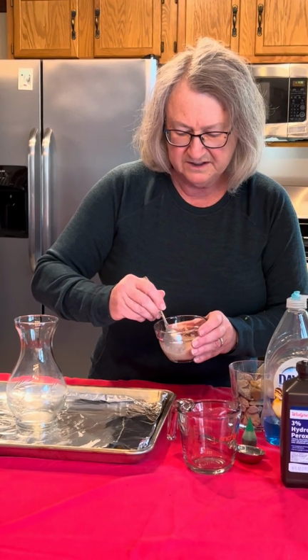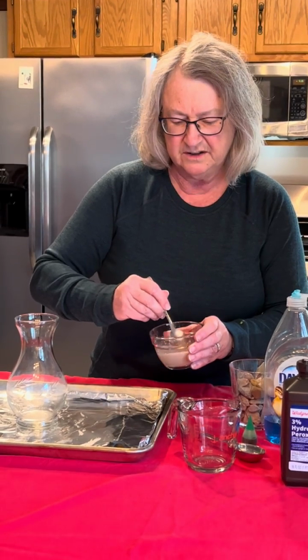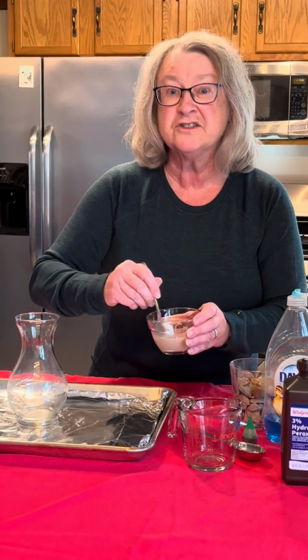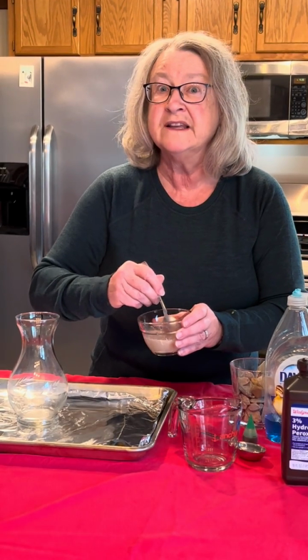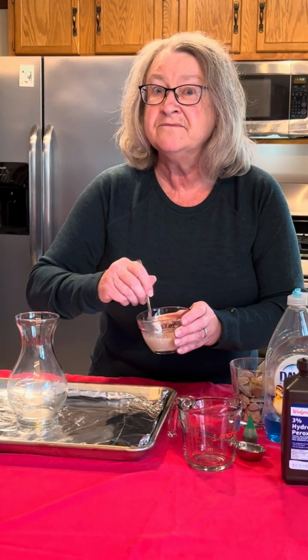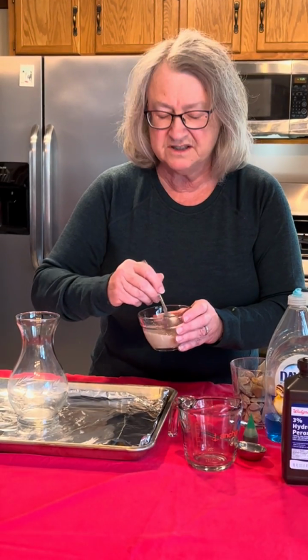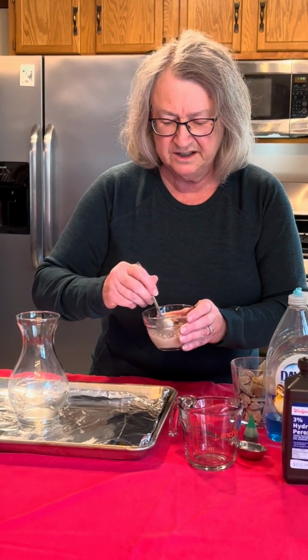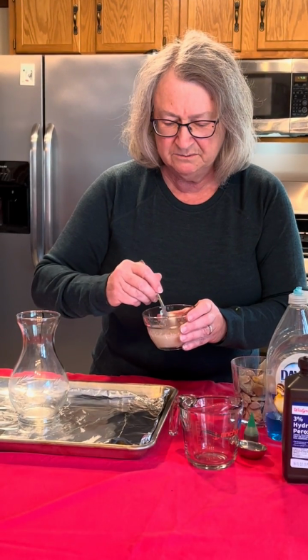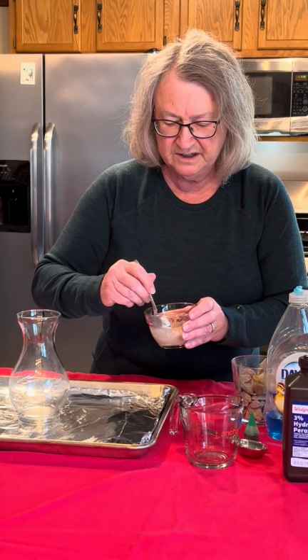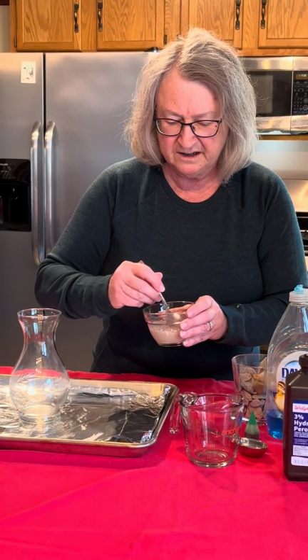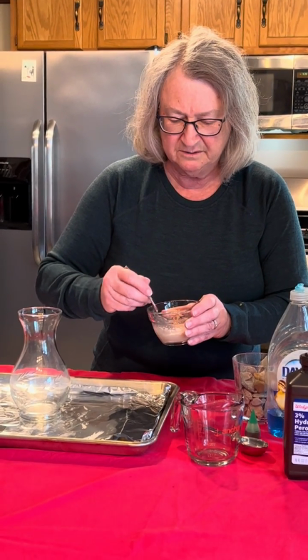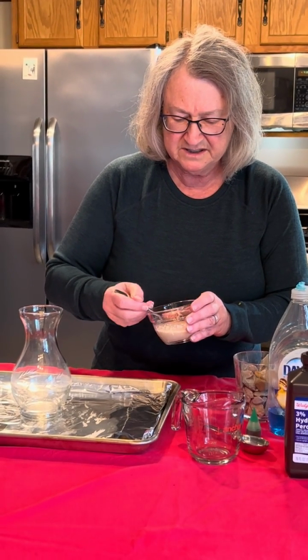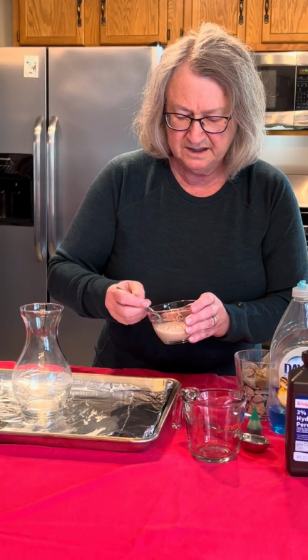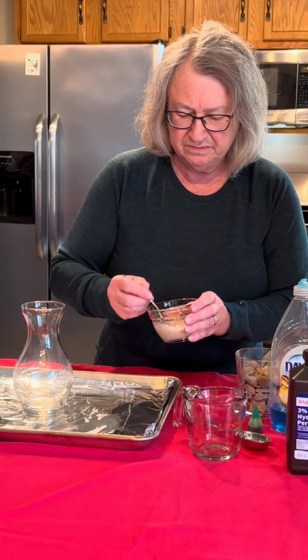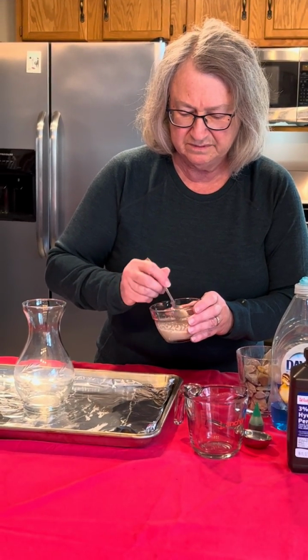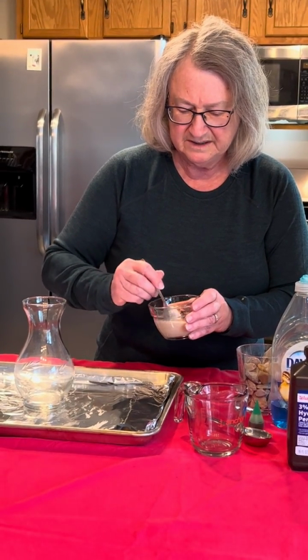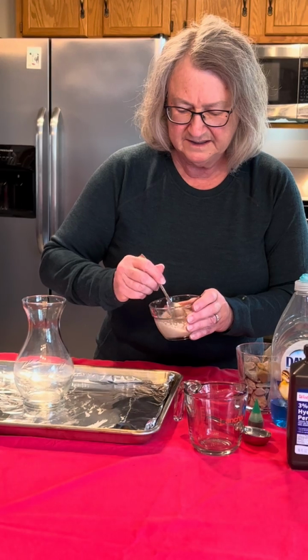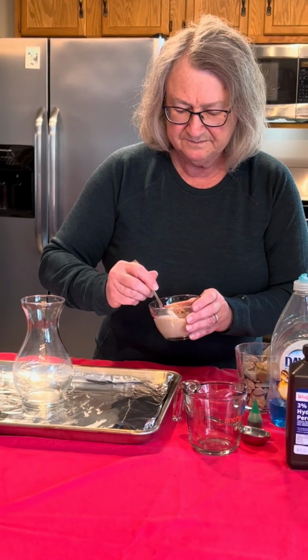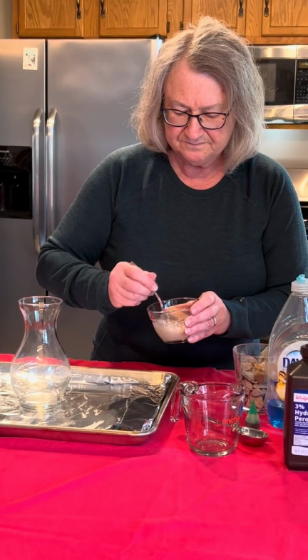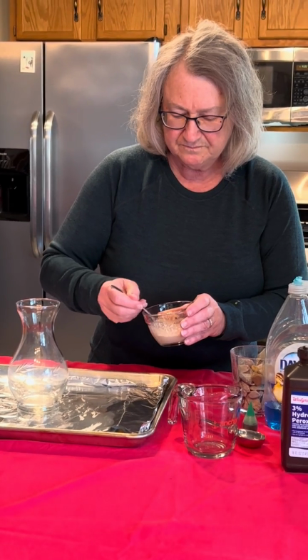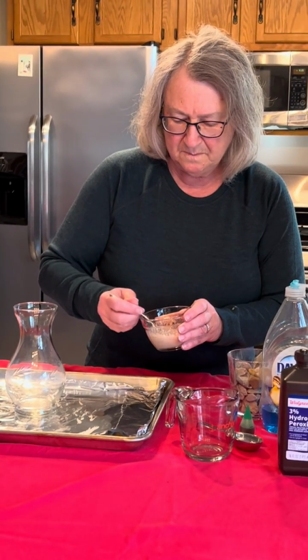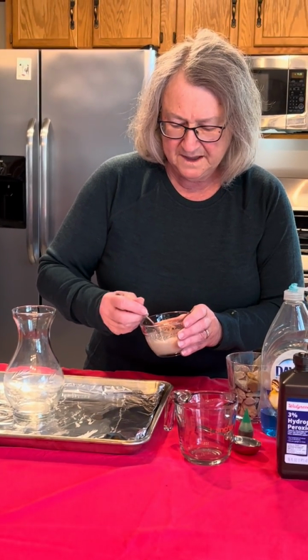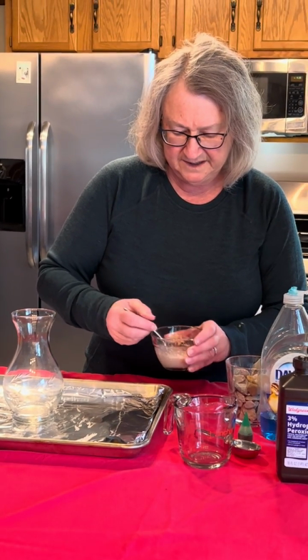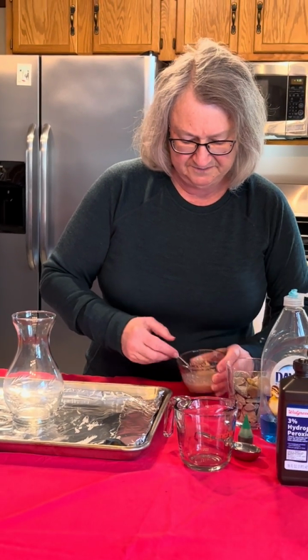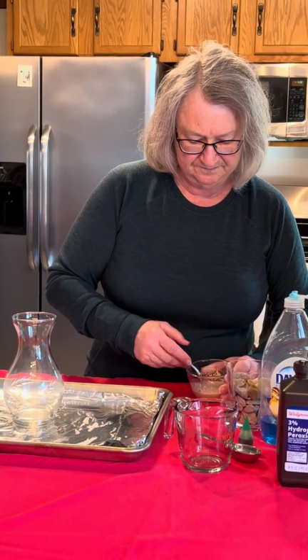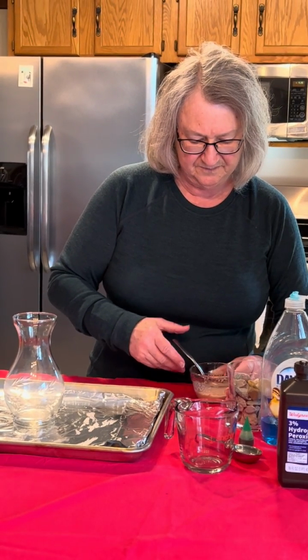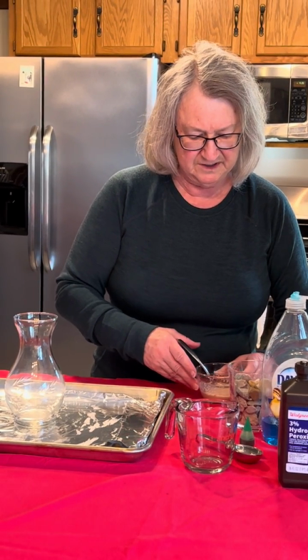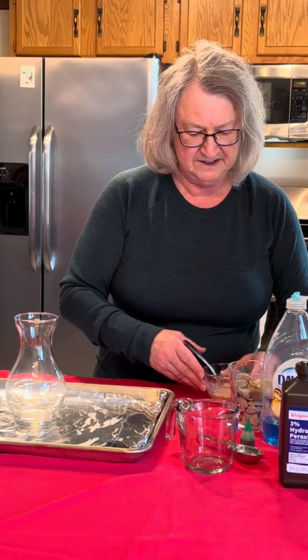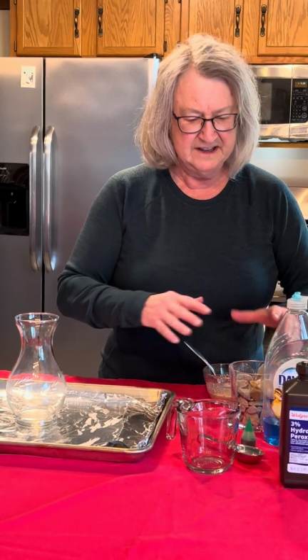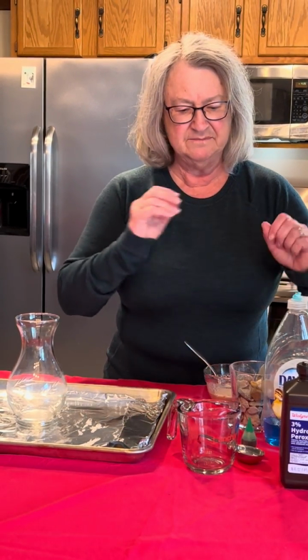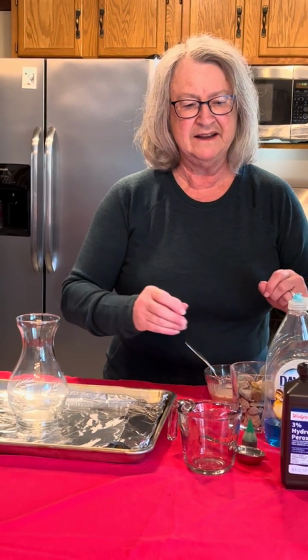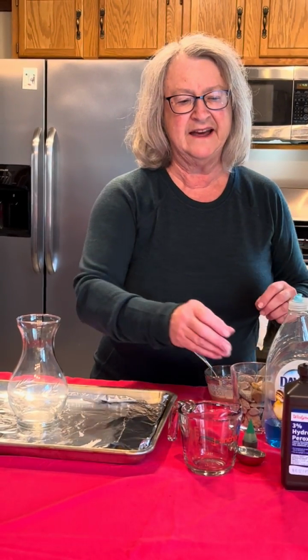I'm stirring it just a little bit more to get it all mixed up, and we'll leave it be like that.